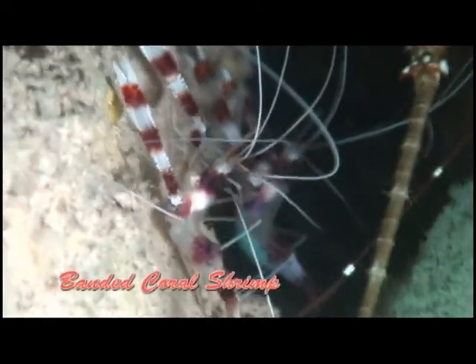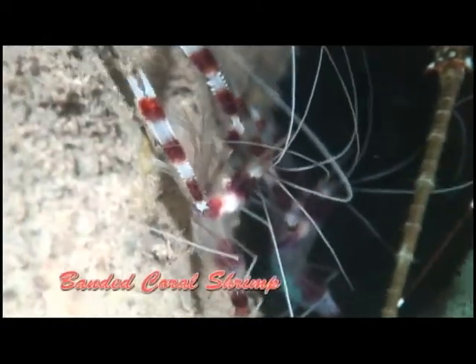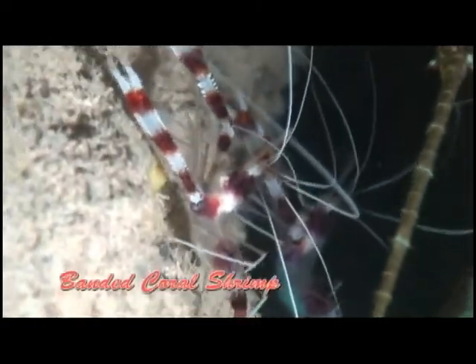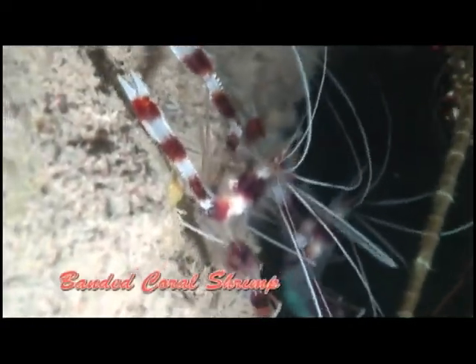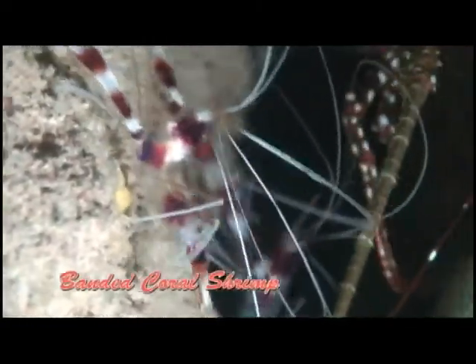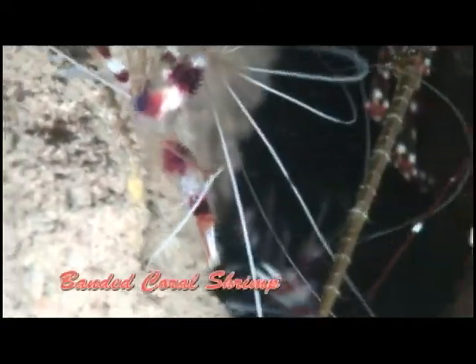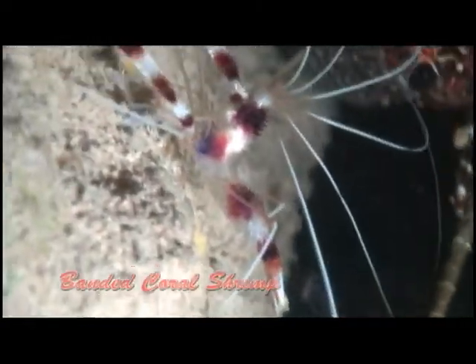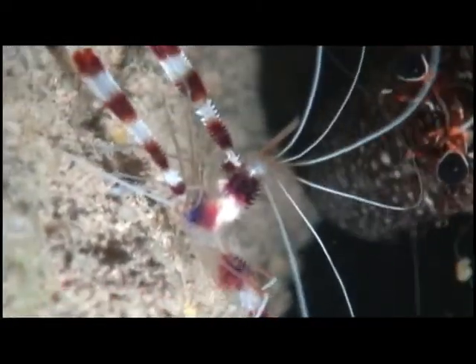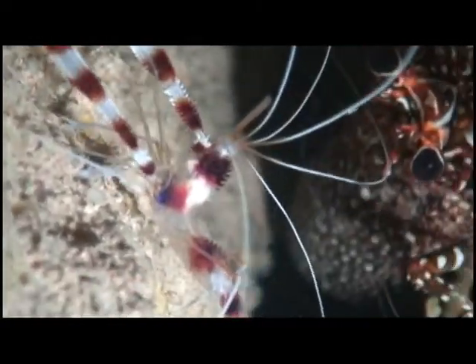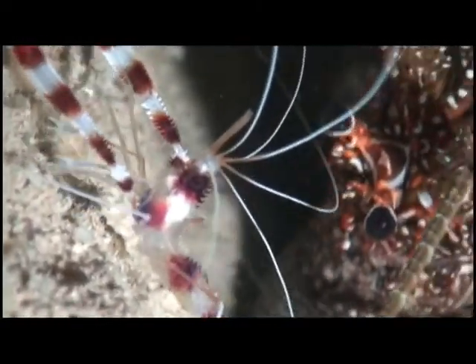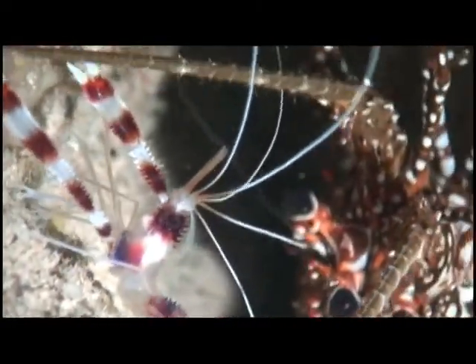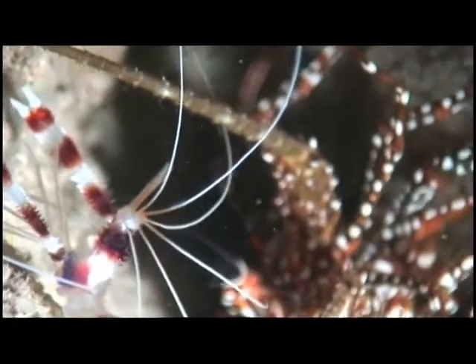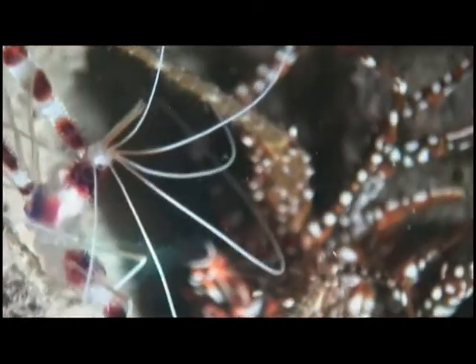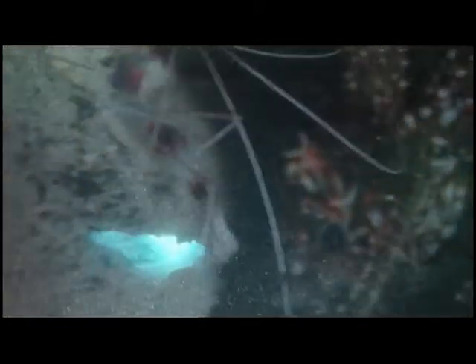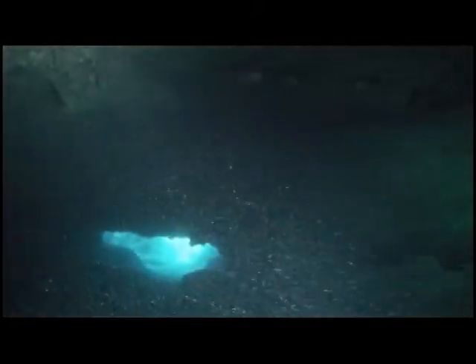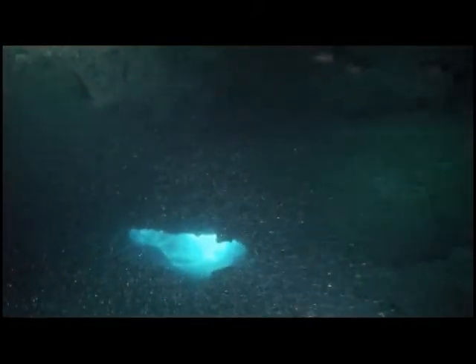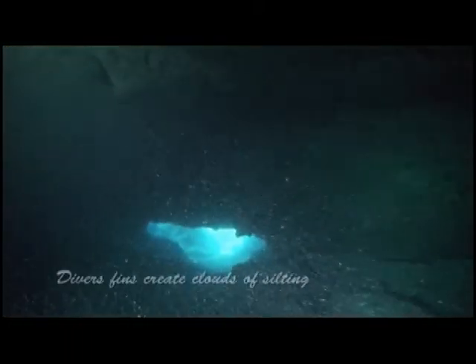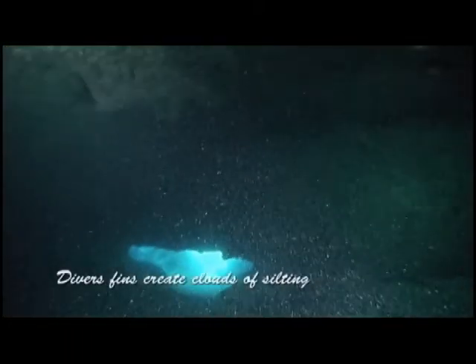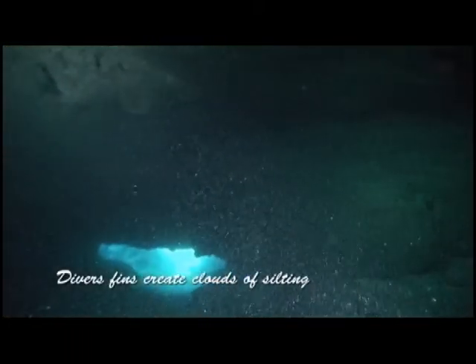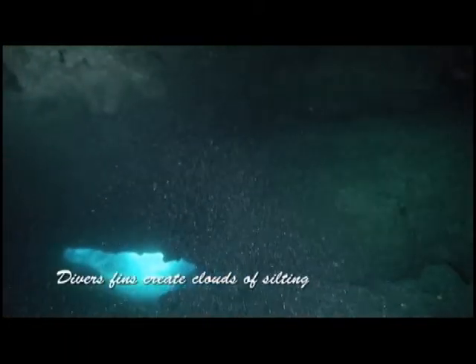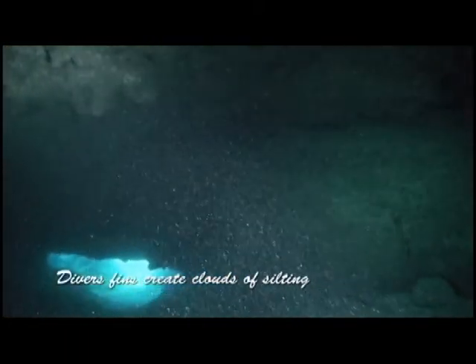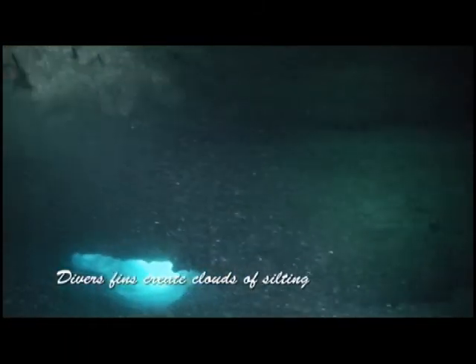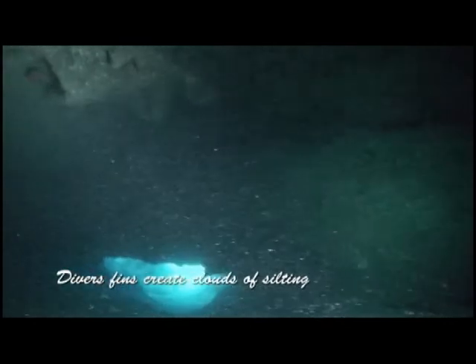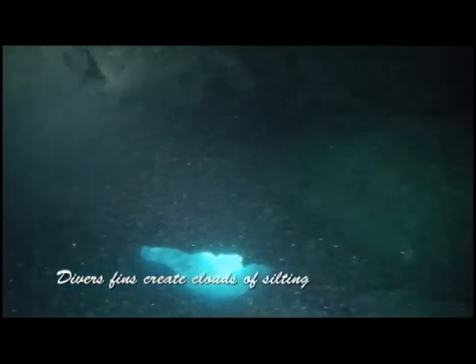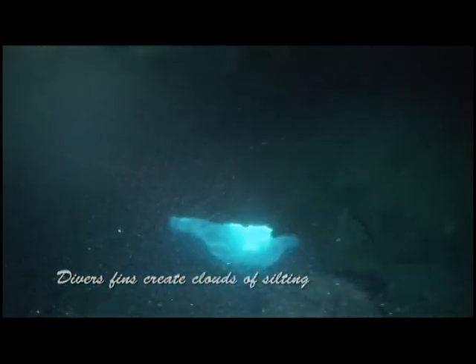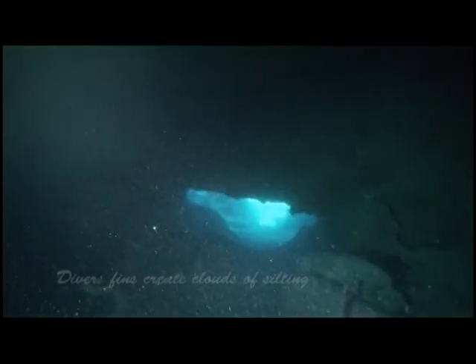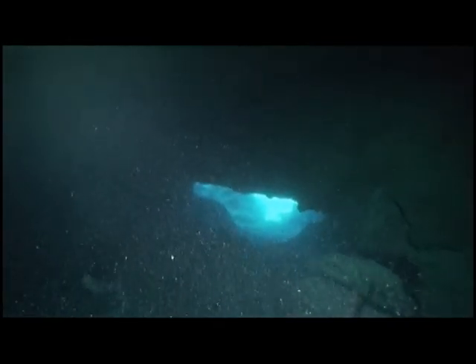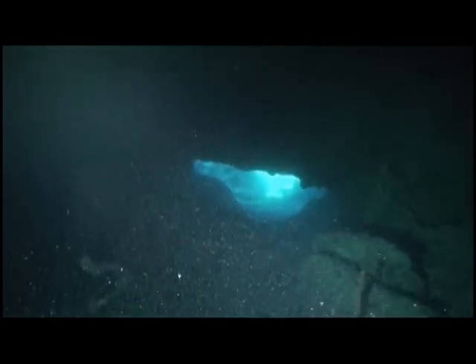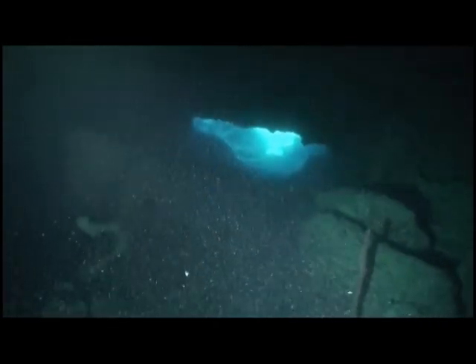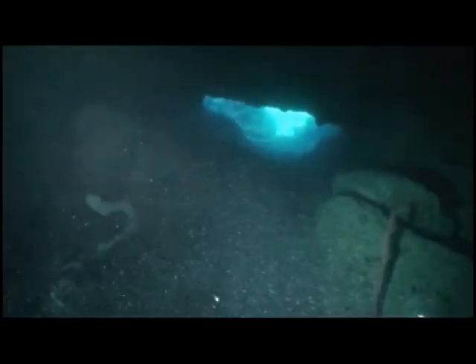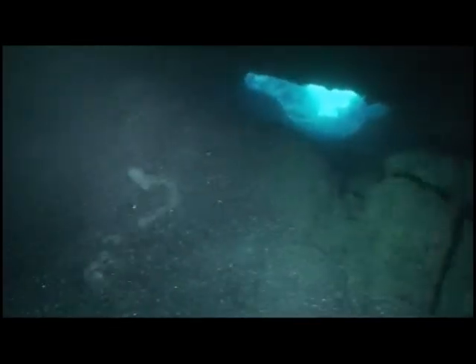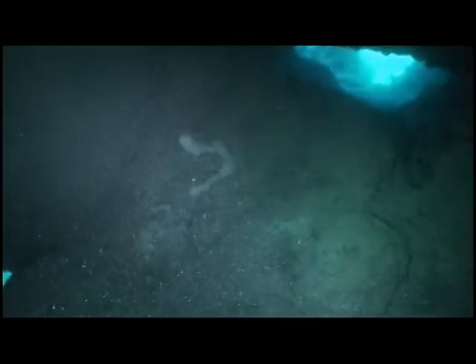Banded coral shrimp. Divers' fins kick lots of silt into the water column, making it hard to see even with lights. Which way is out?